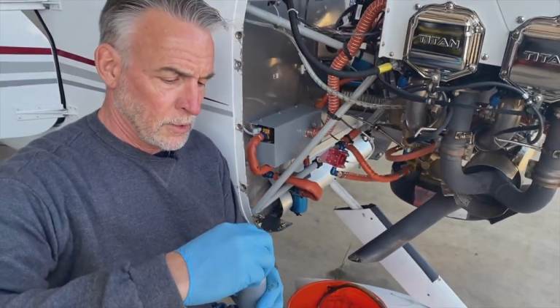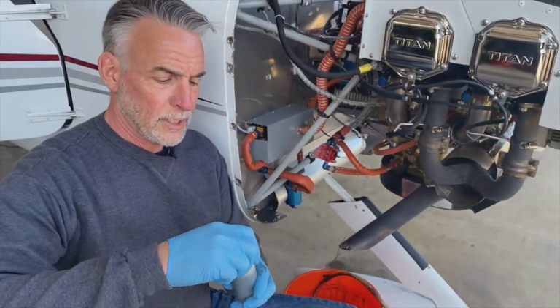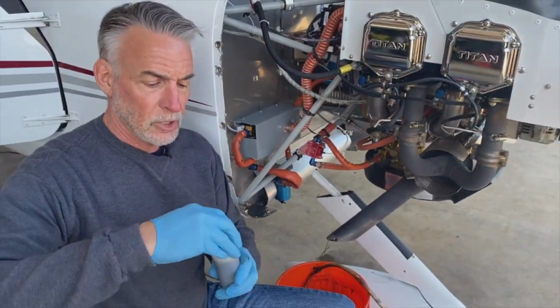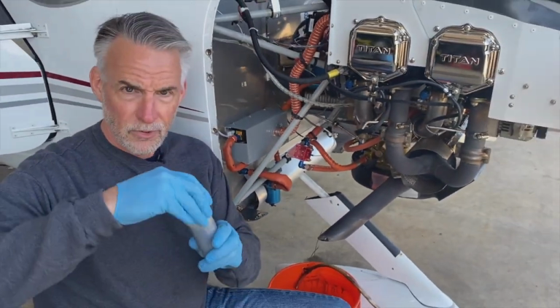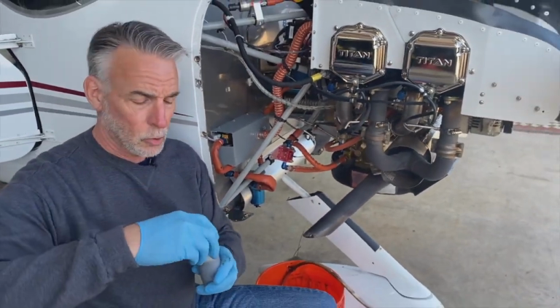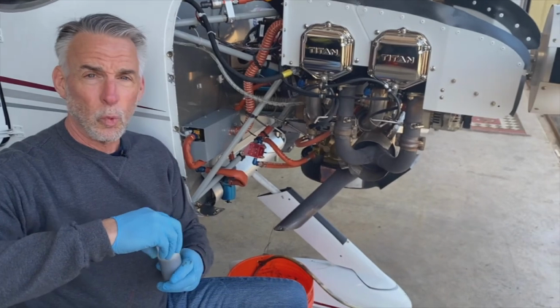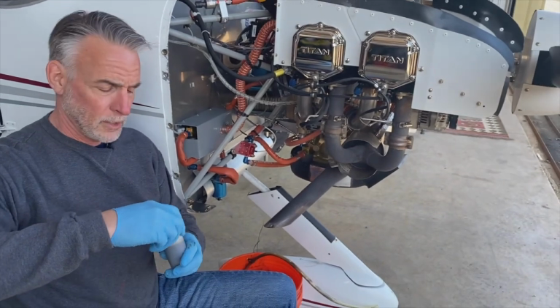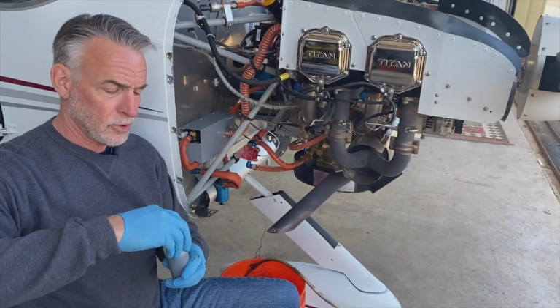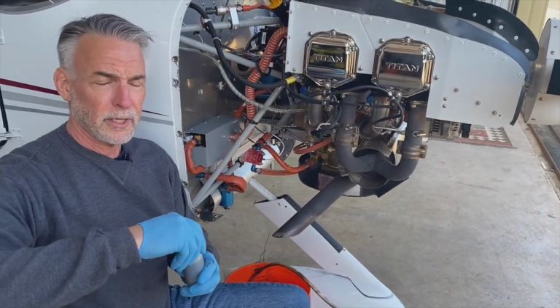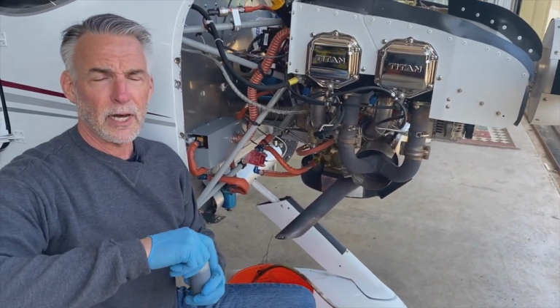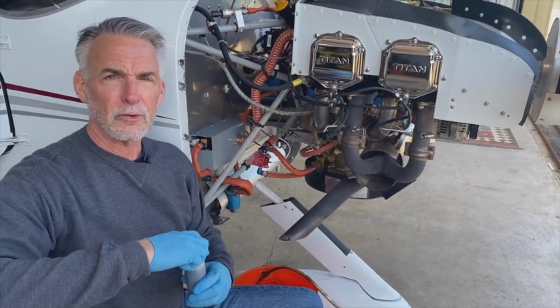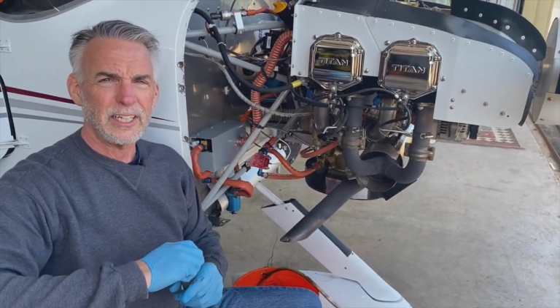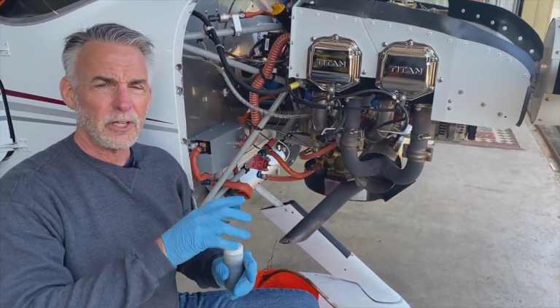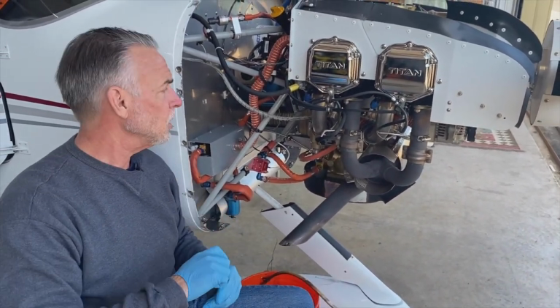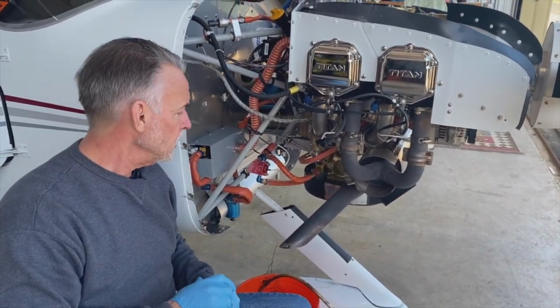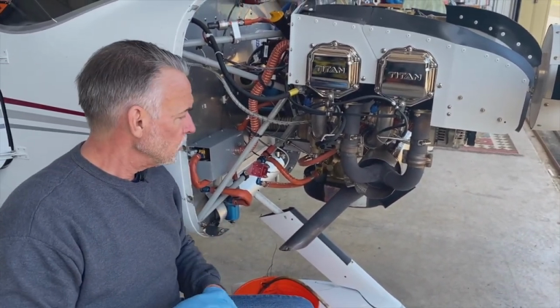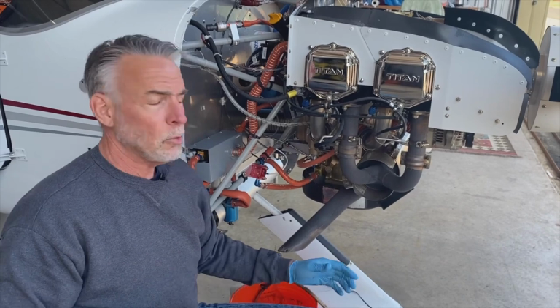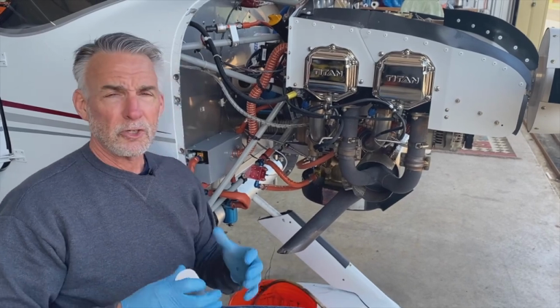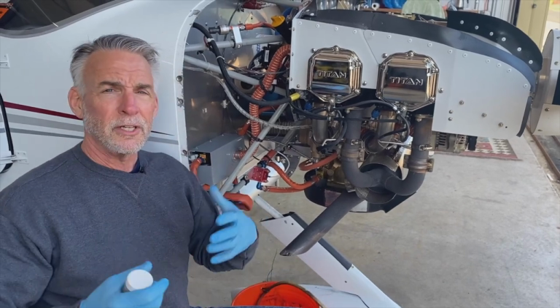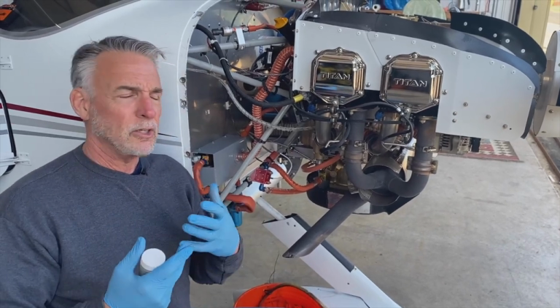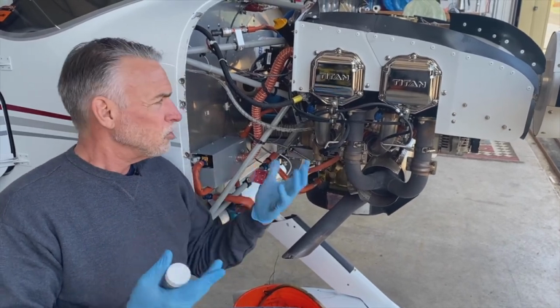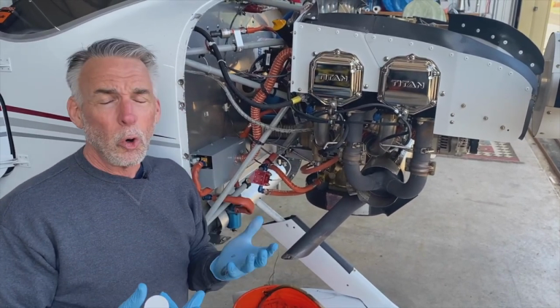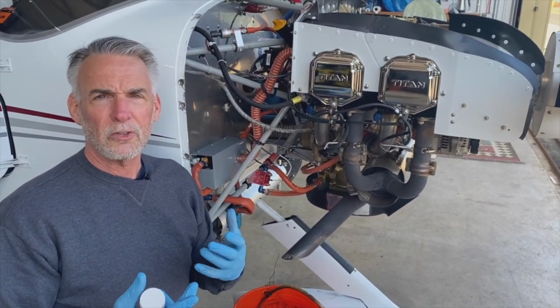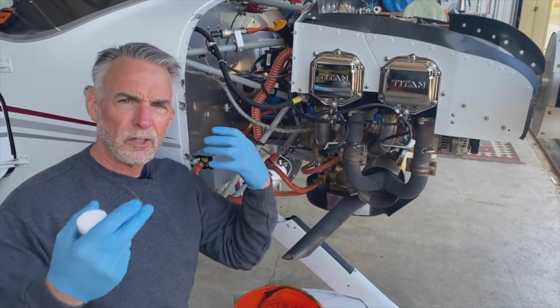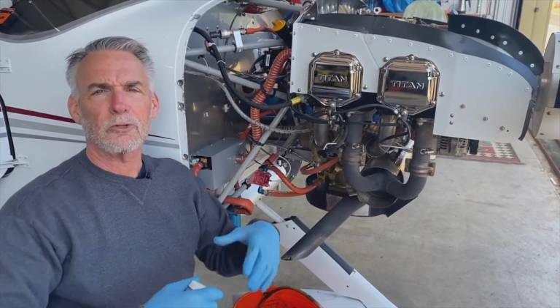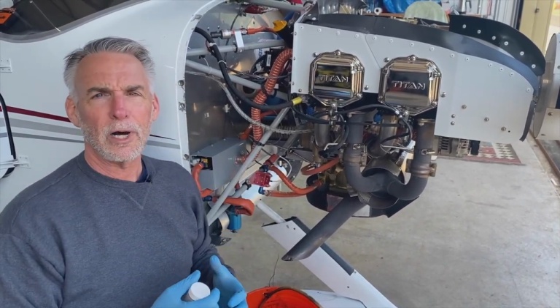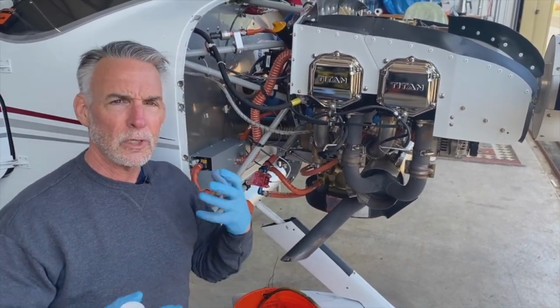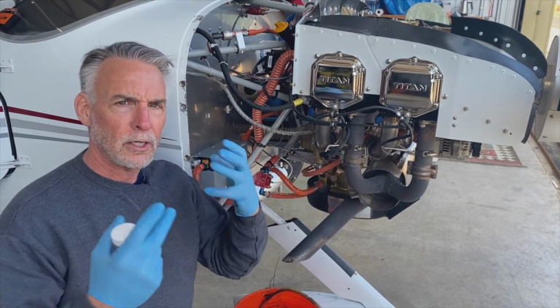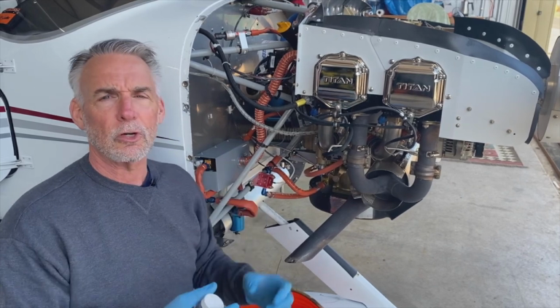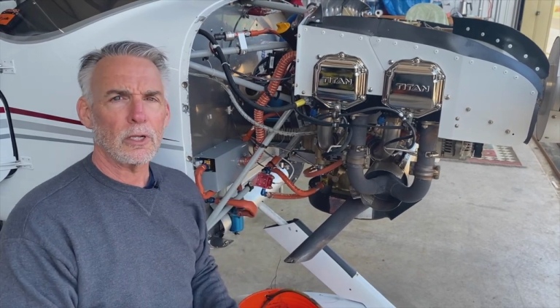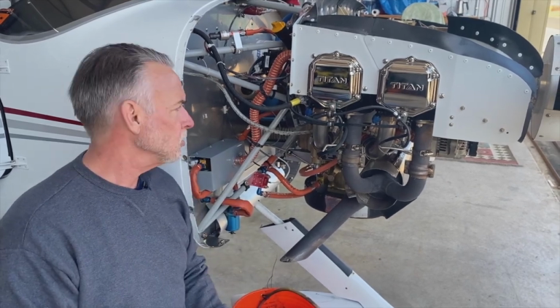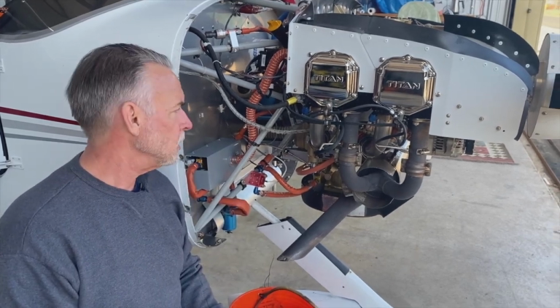Something else to note: this engine oil is warm. I took the airplane up for about an hour of flight and got everything nice and hot. You really want to make sure you don't do this cold because all the contaminants are at the bottom. You really want to stir up the oil and make sure it's ready to go.